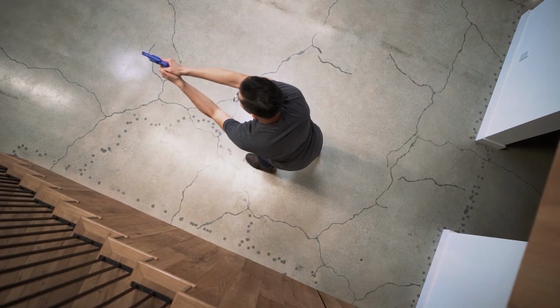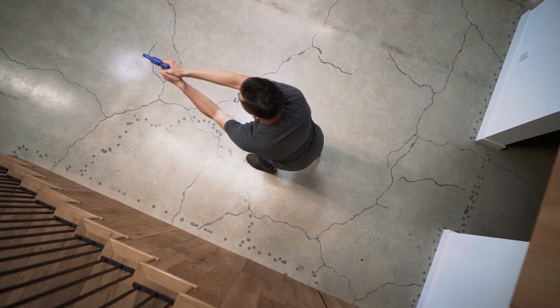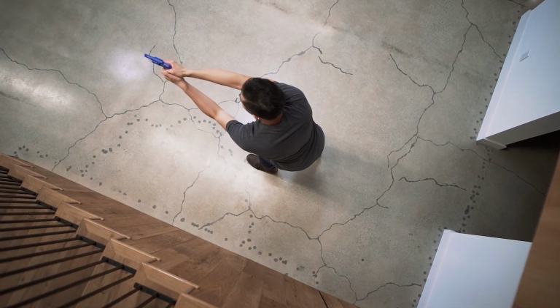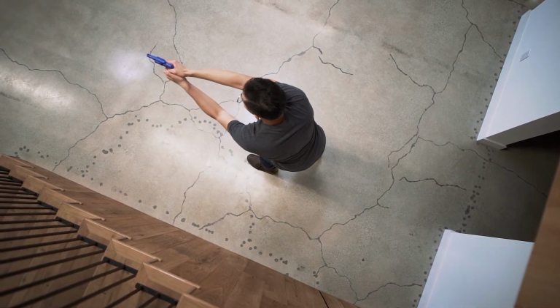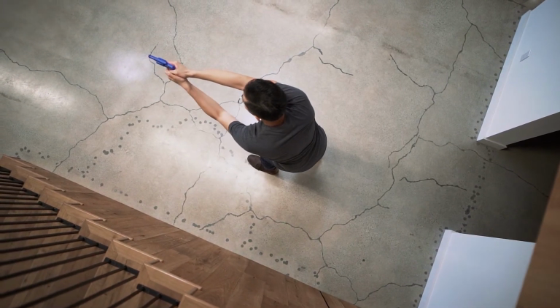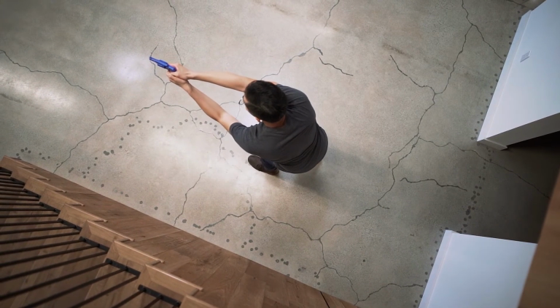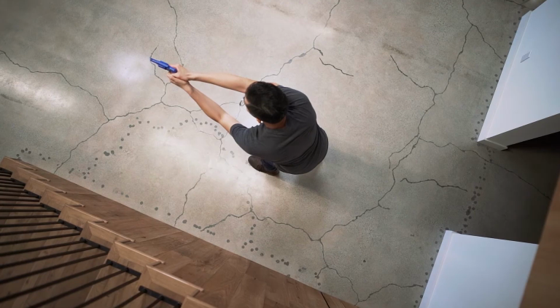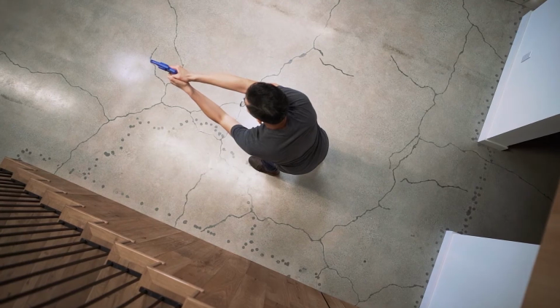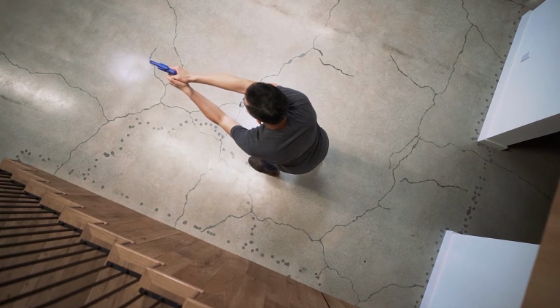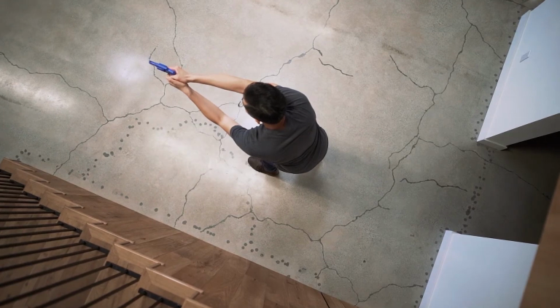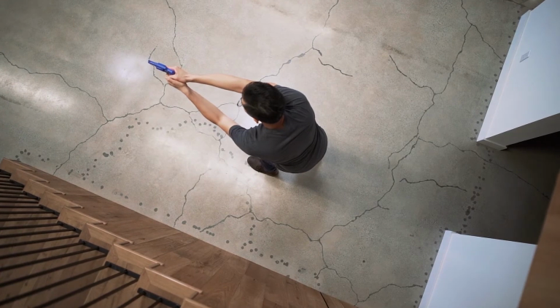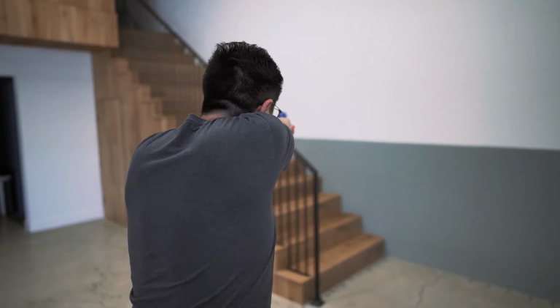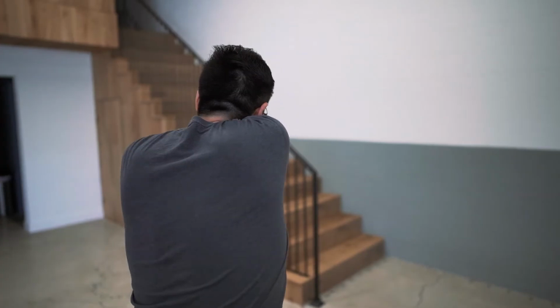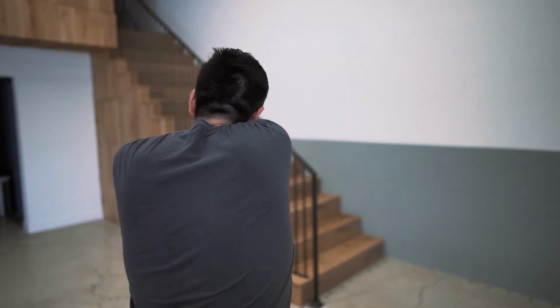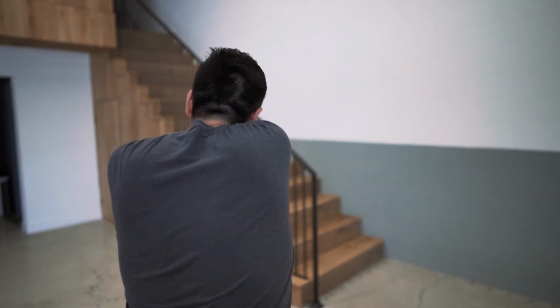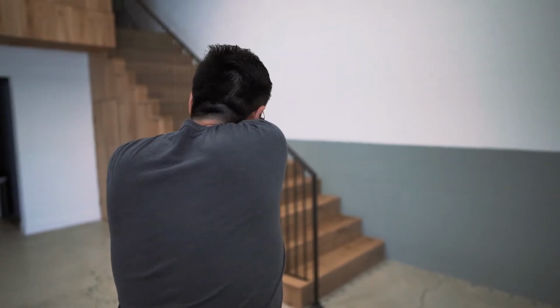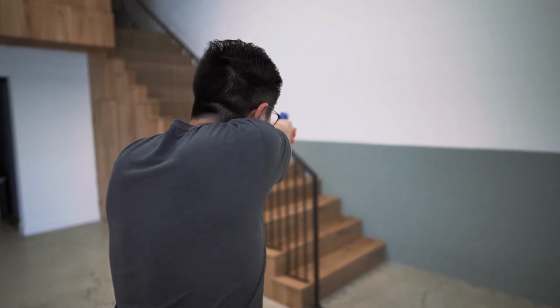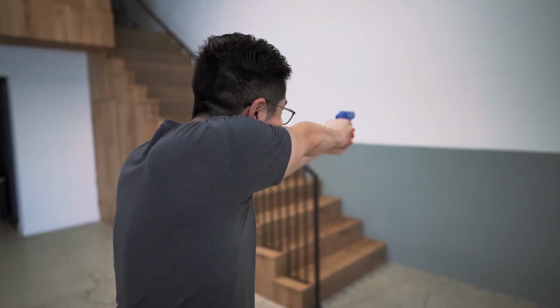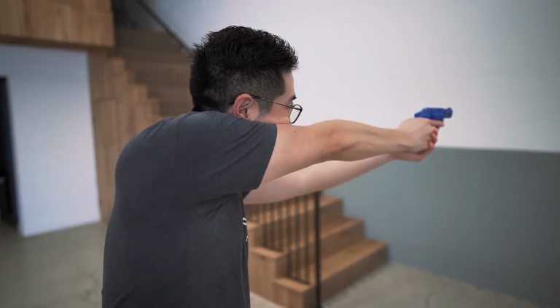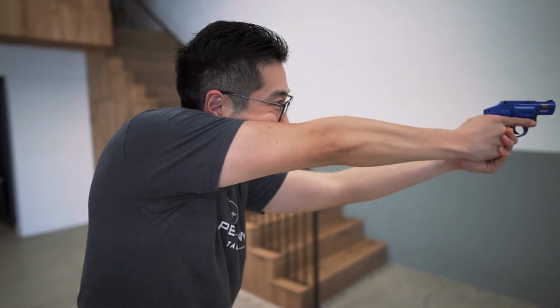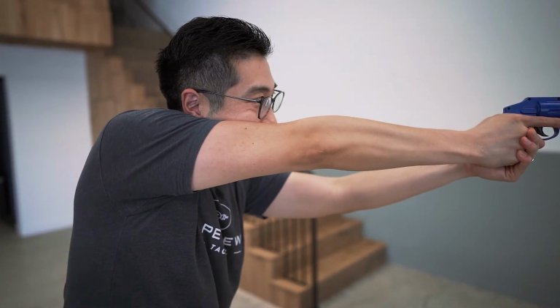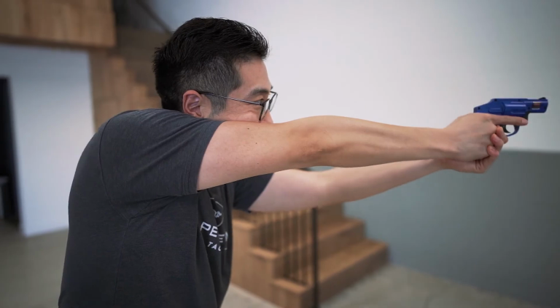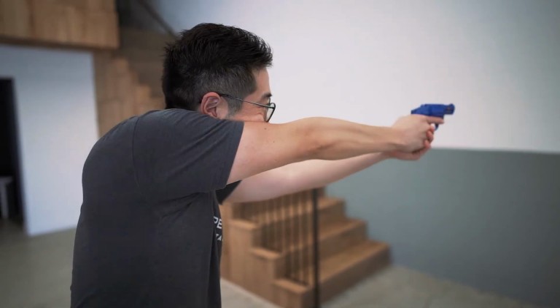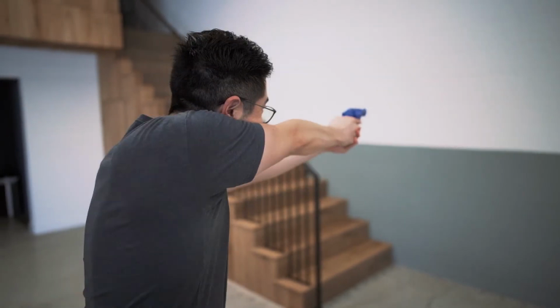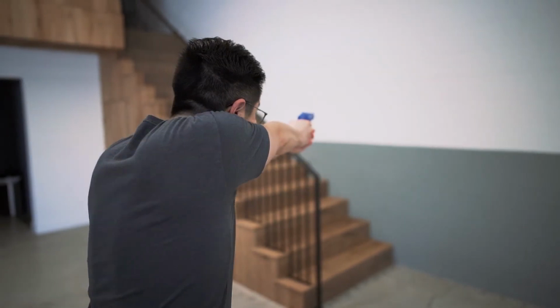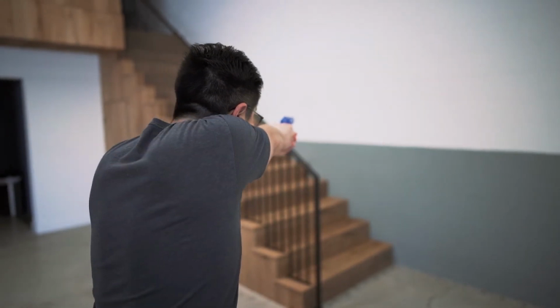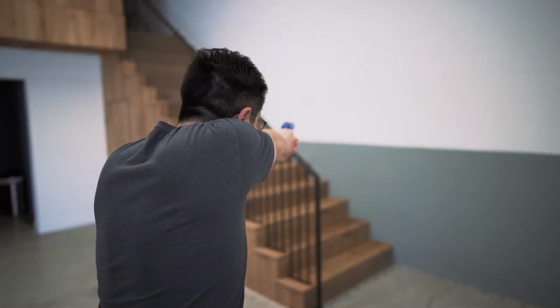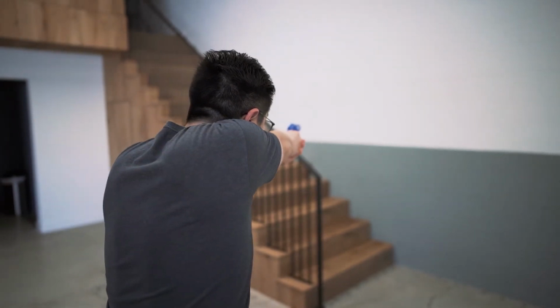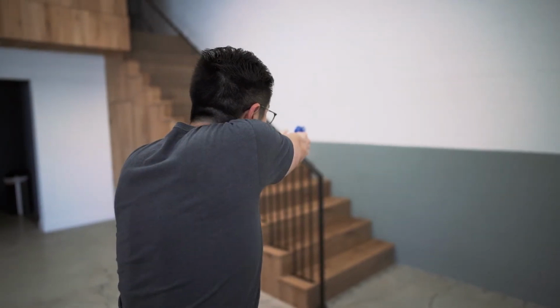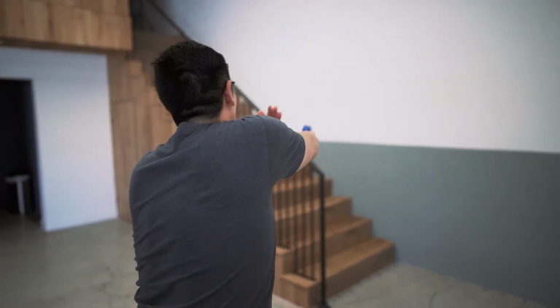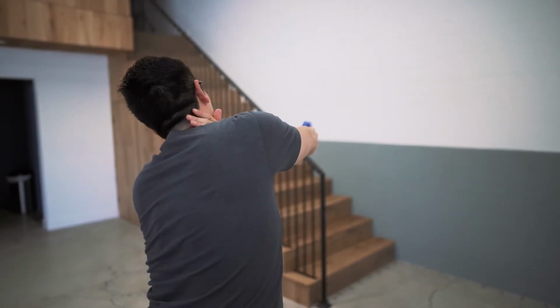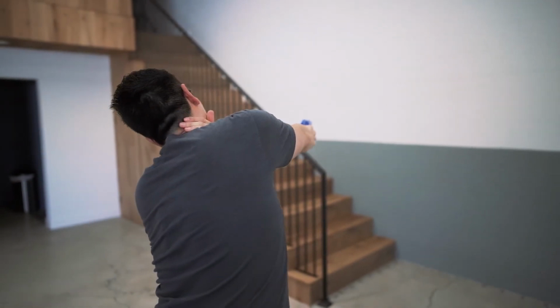It'll be easier to get your left eye behind the sights if you're right-handed. Cons include a slightly harder time rotating to one side, and it might strain your neck muscles if you maintain a cheek weld for a long period of time.